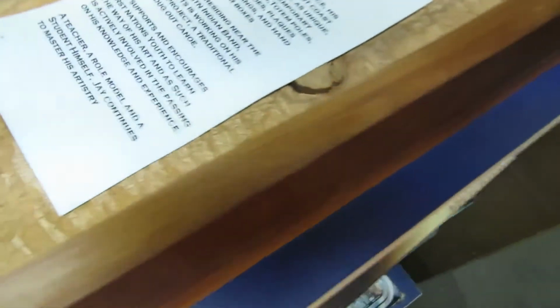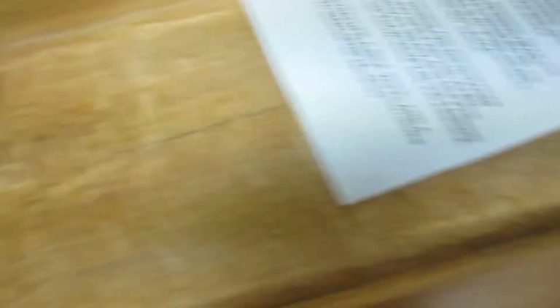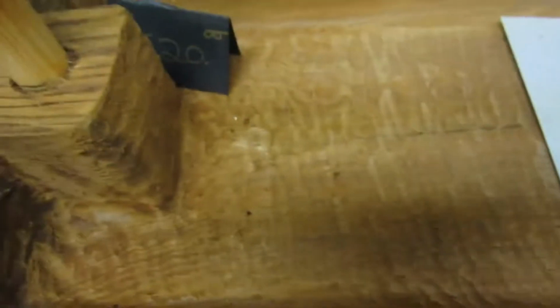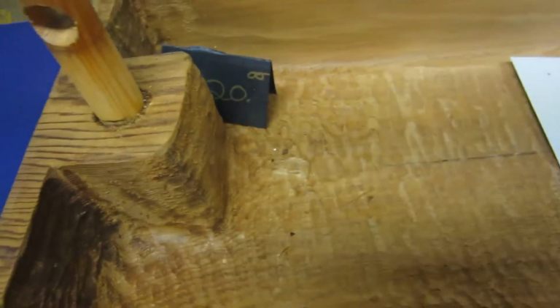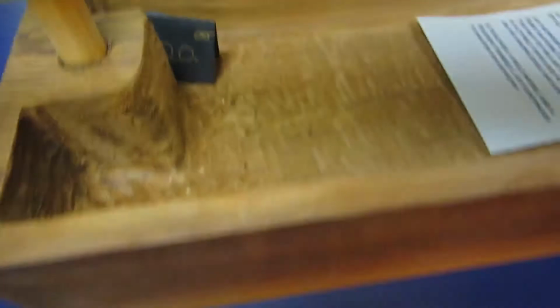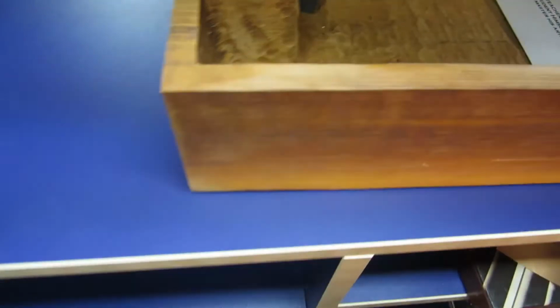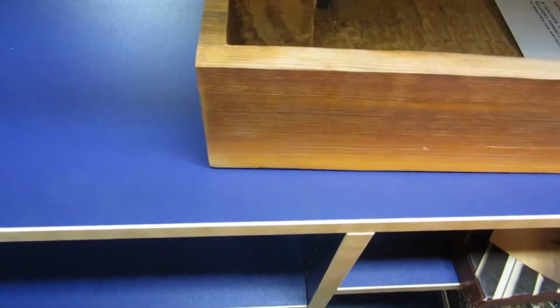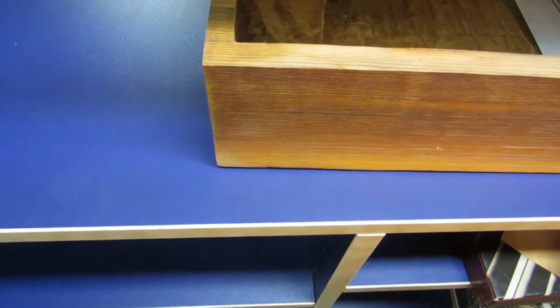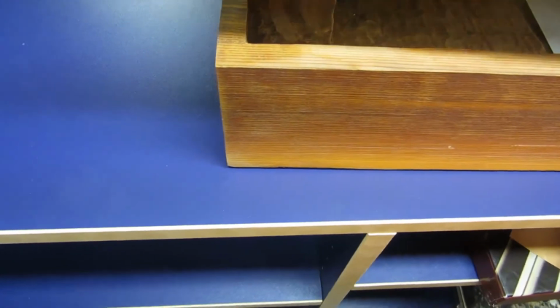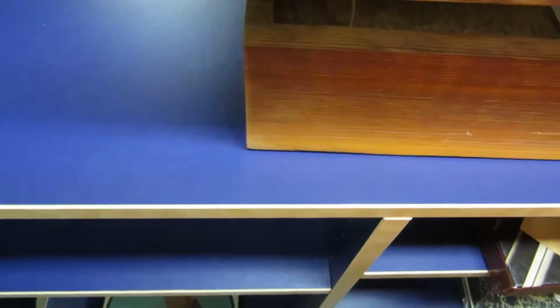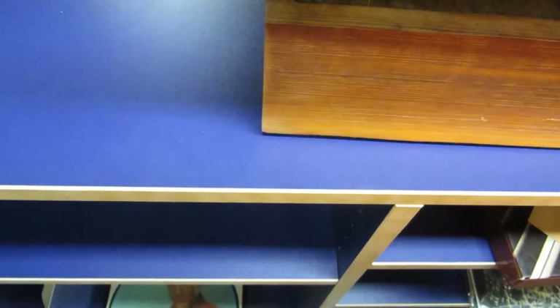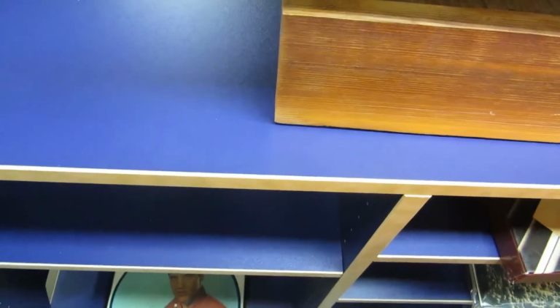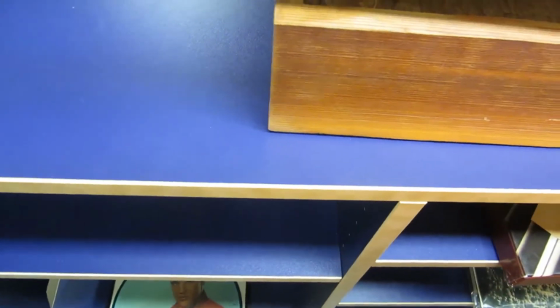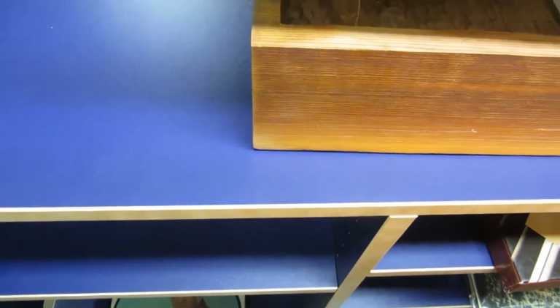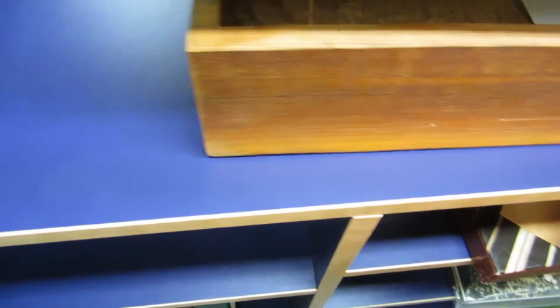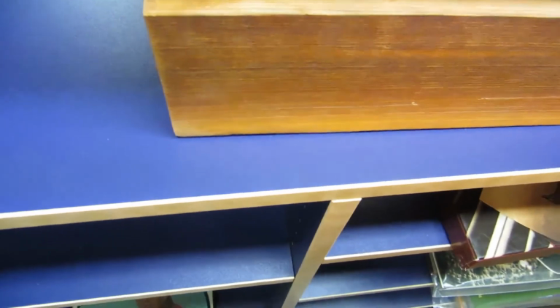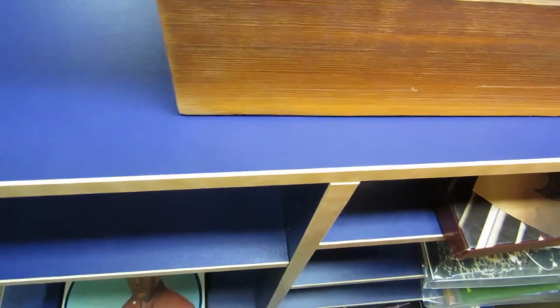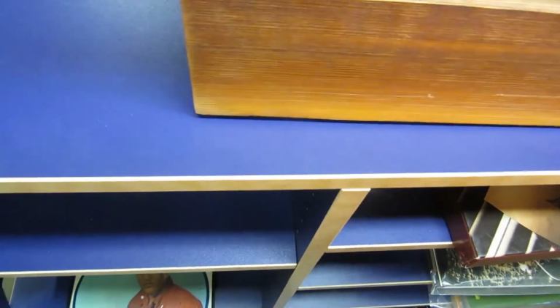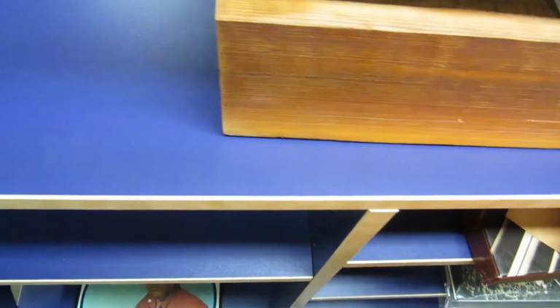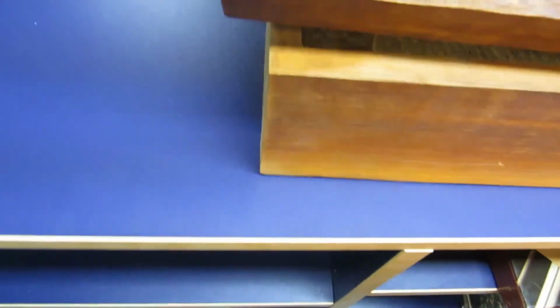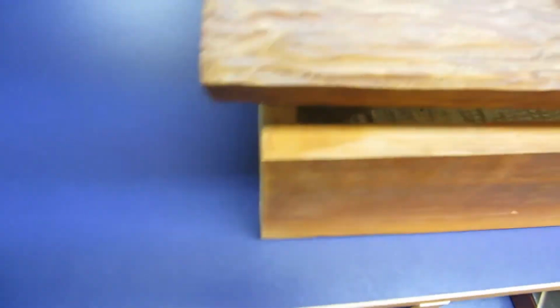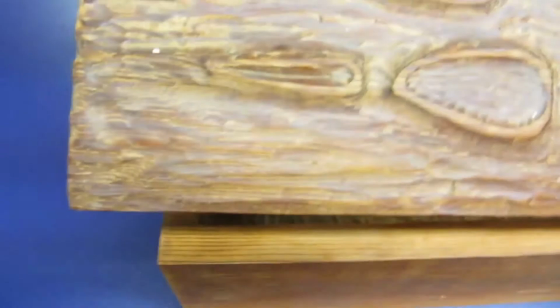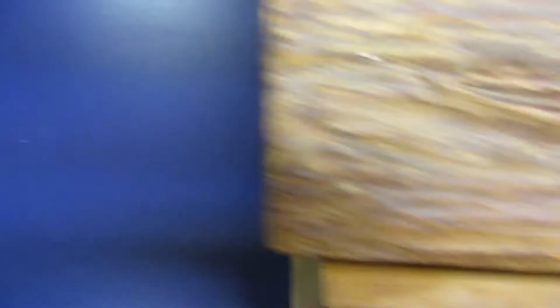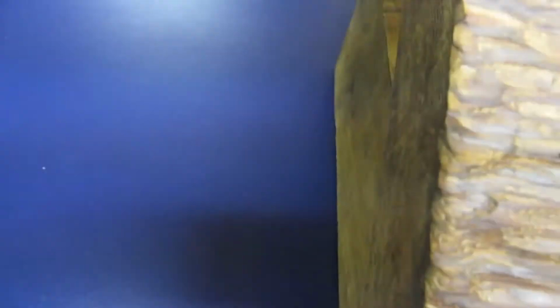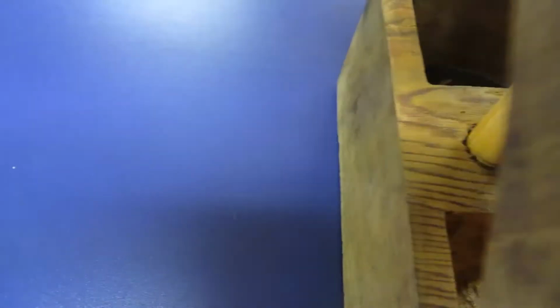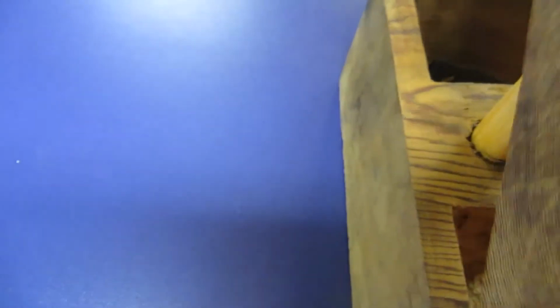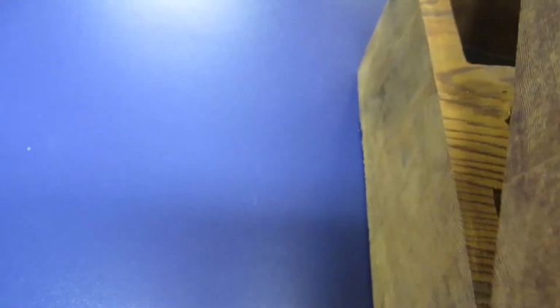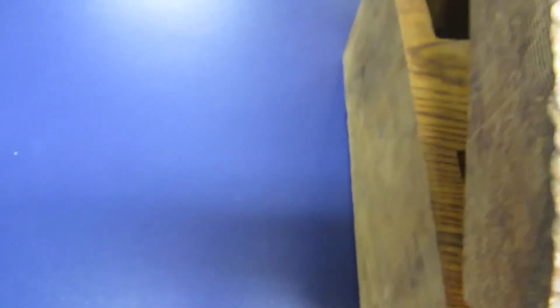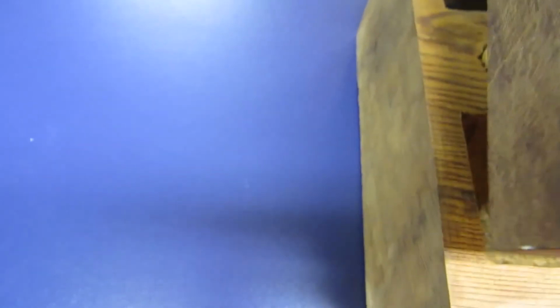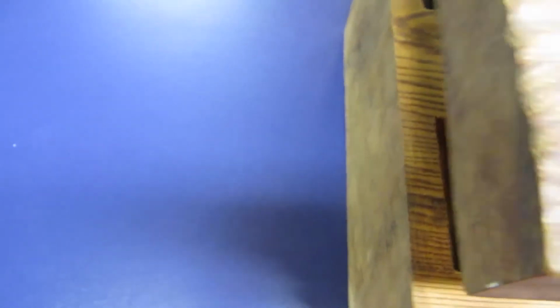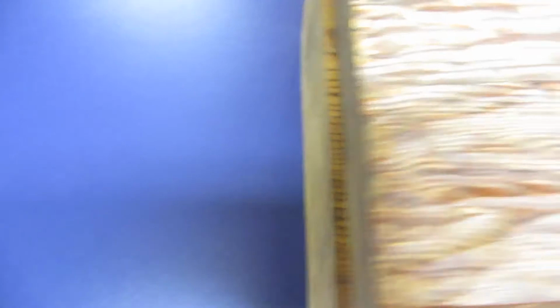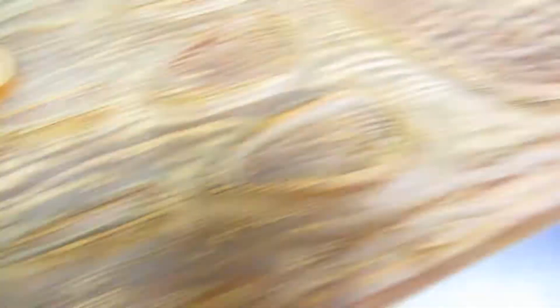We've got a beautiful decorative box — this one was like $520 in the gallery. It's really hard to do with one hand since I don't have help here today.